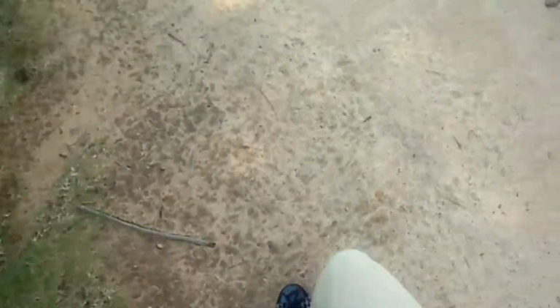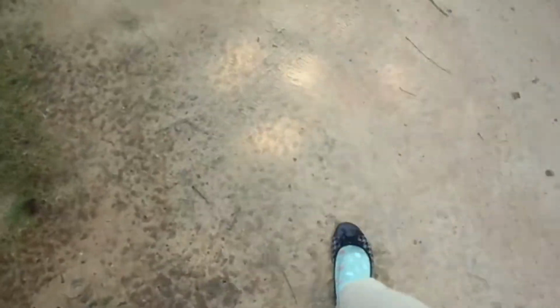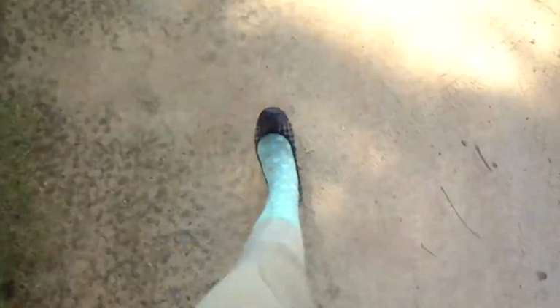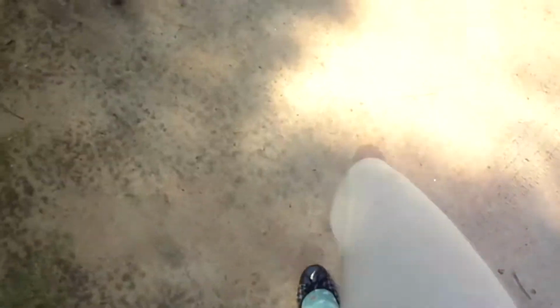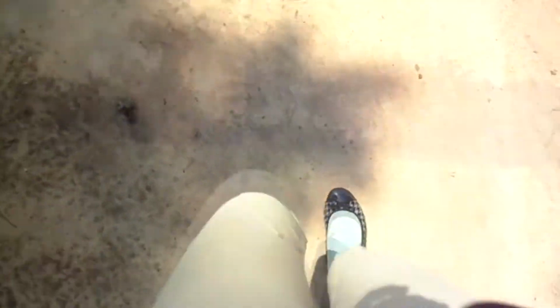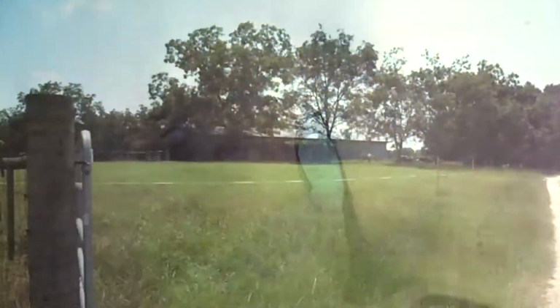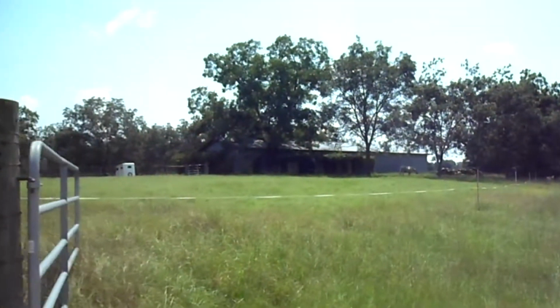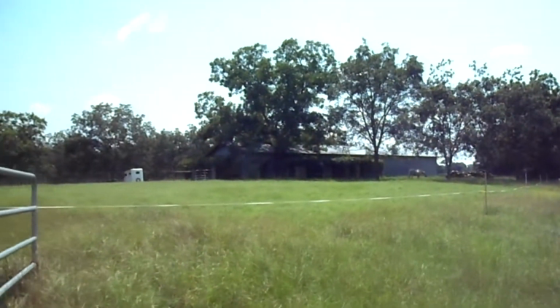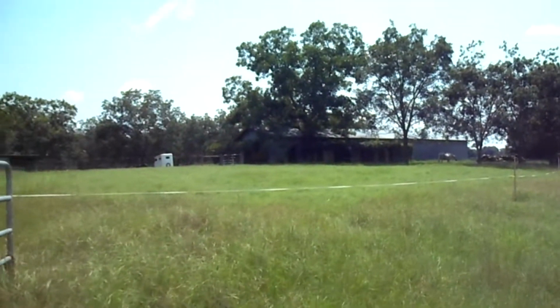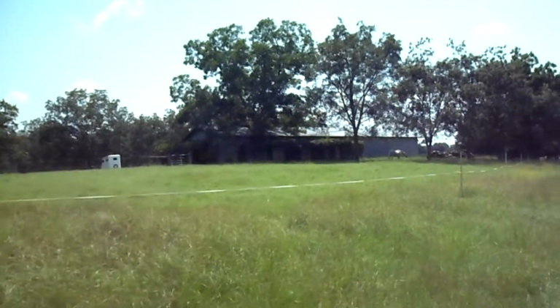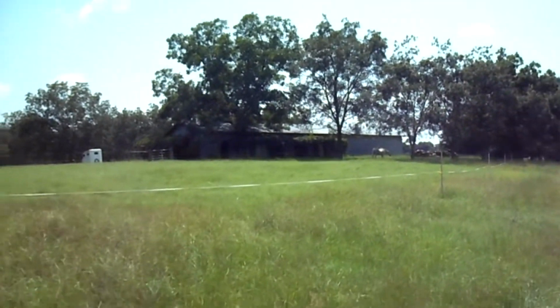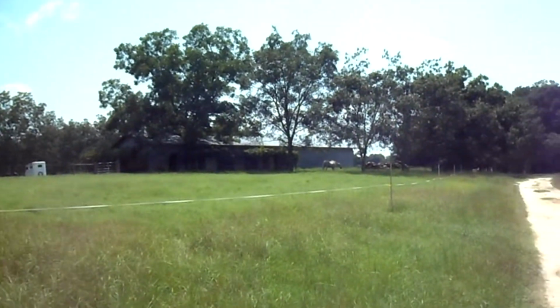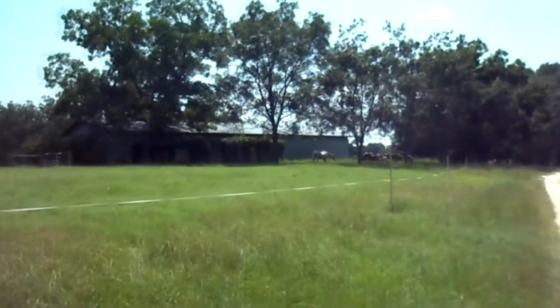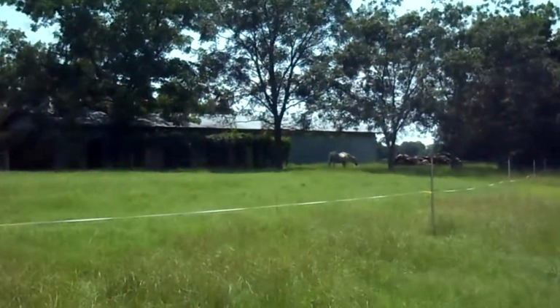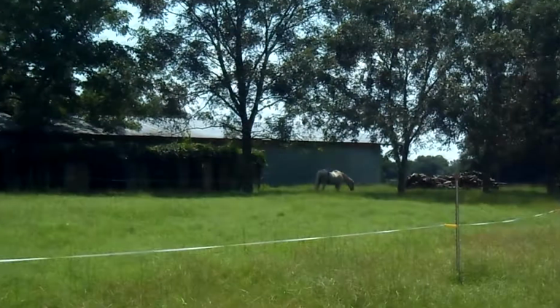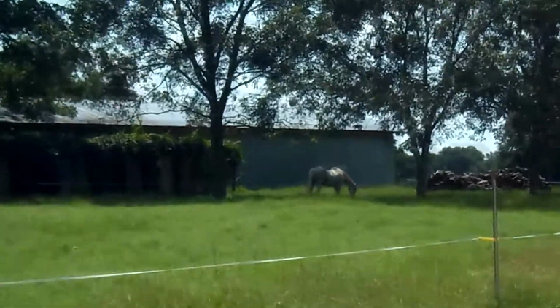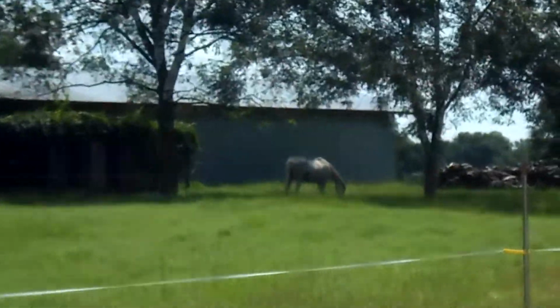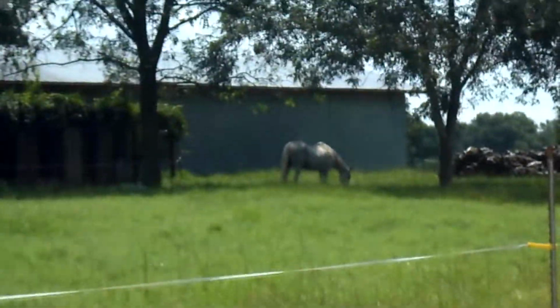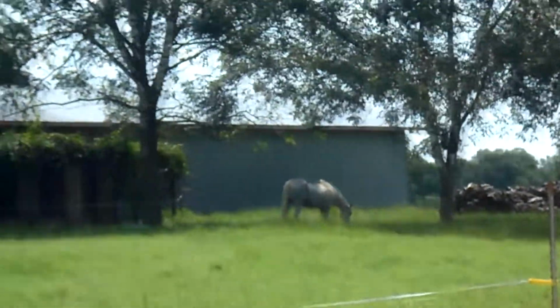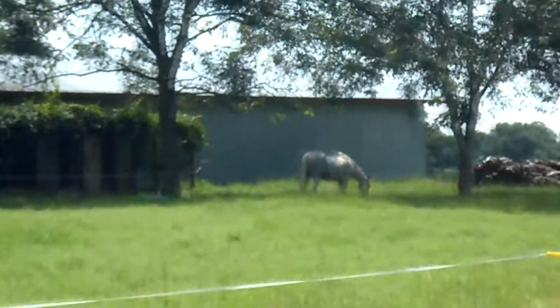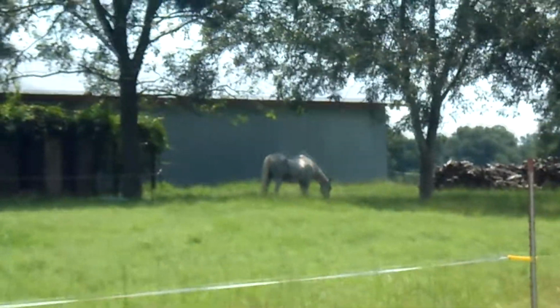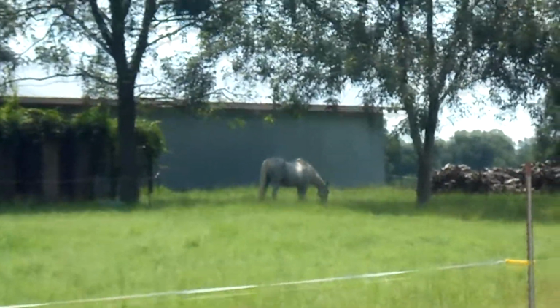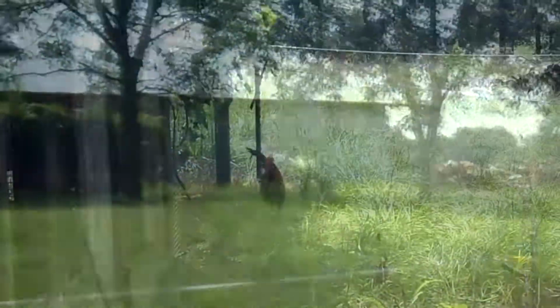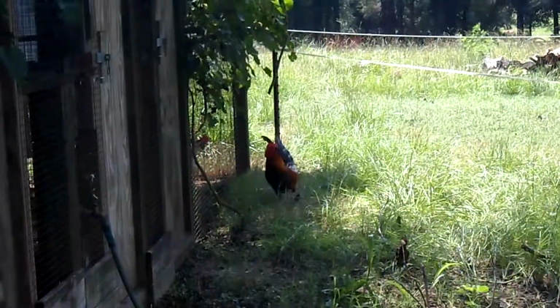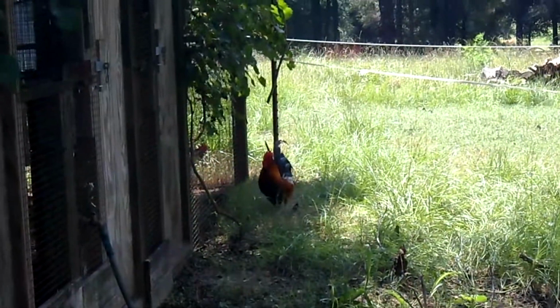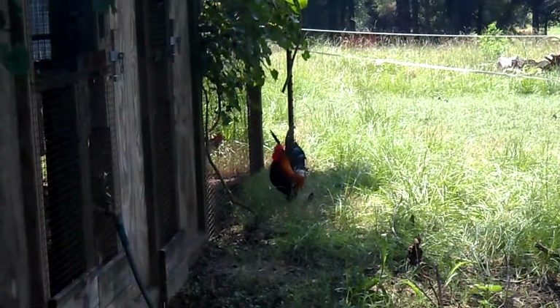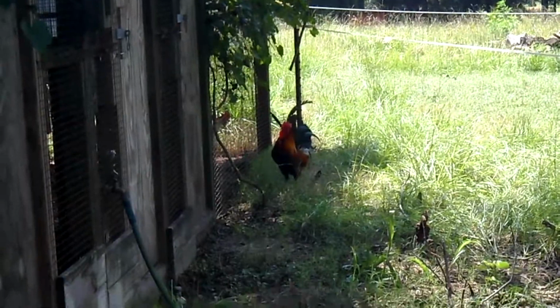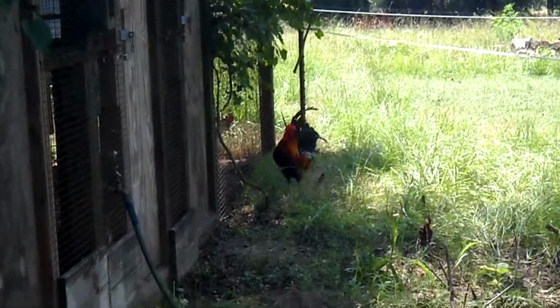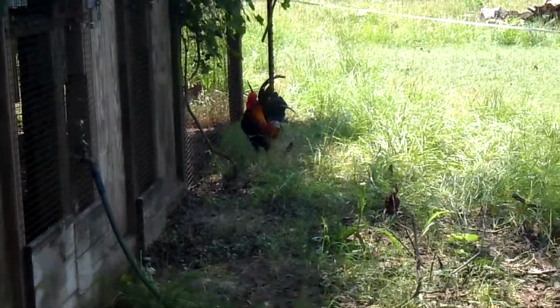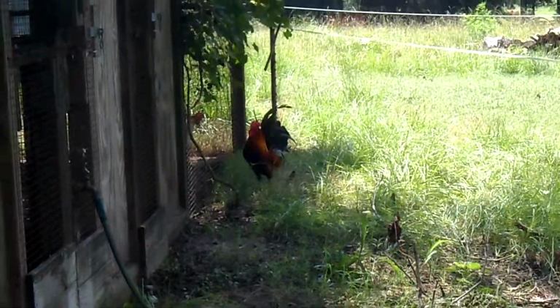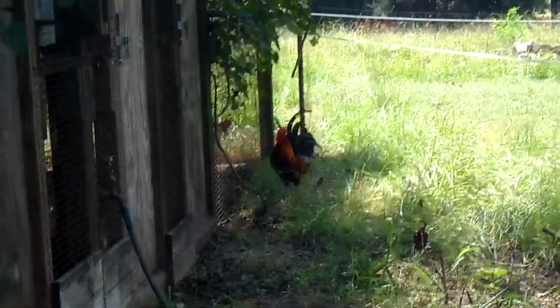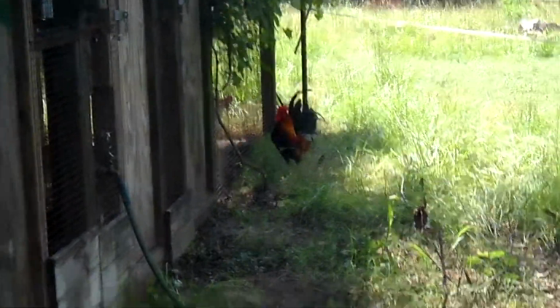This is the pen where old Denver gets fed — there he is! Where's Denver eating his food? Oh my gosh, it's Bob — I really hope he doesn't attack me.